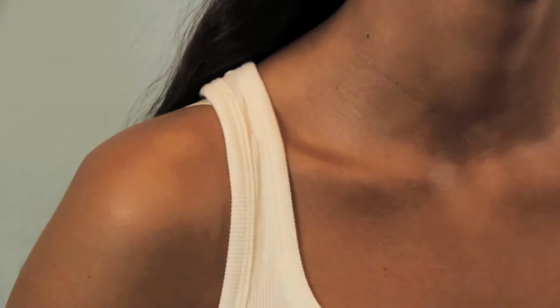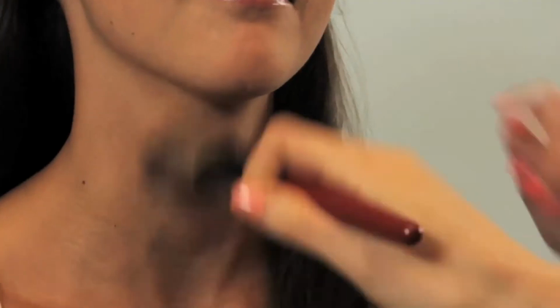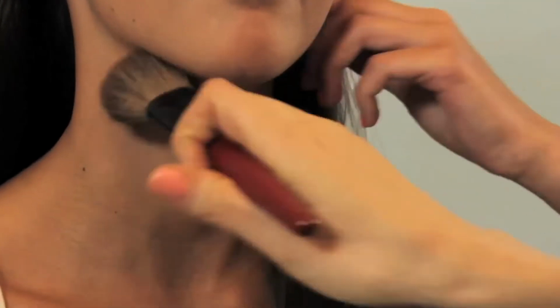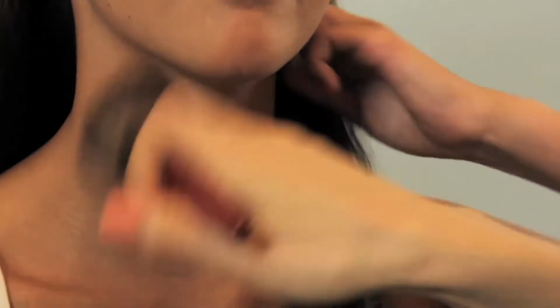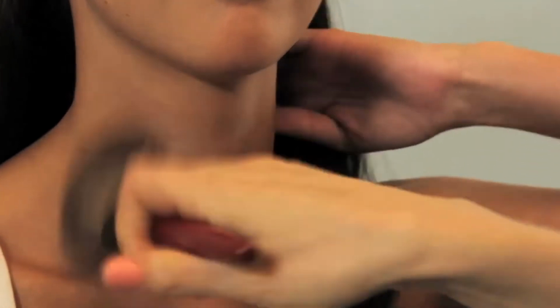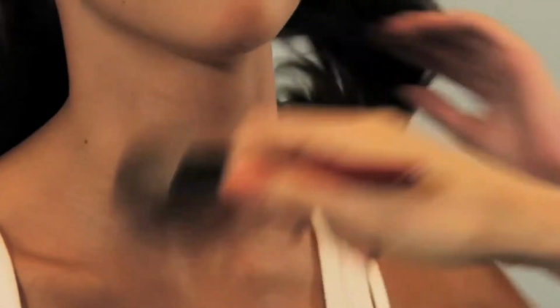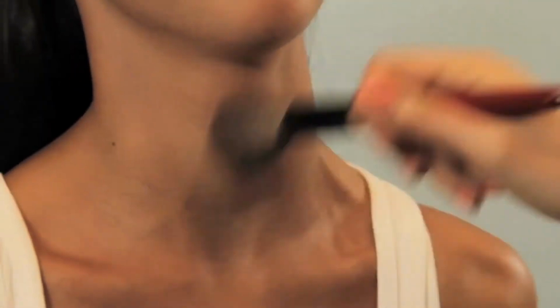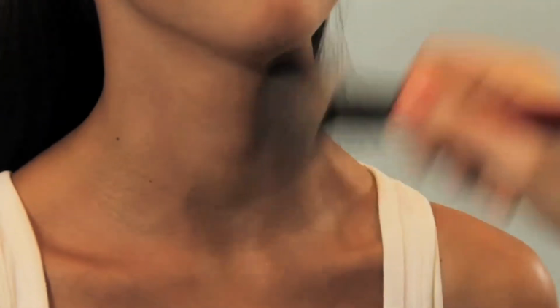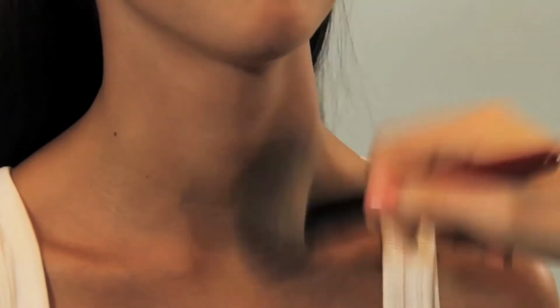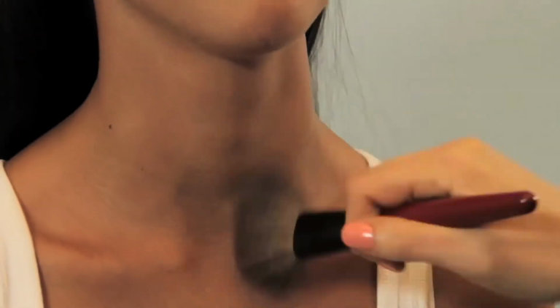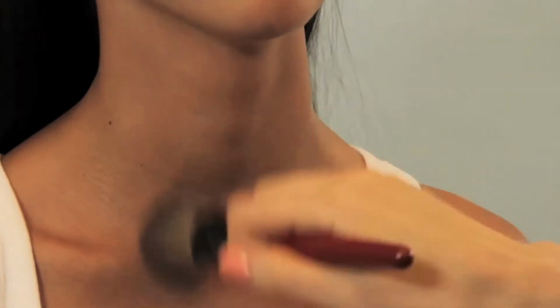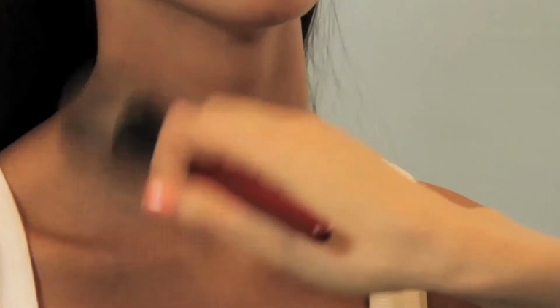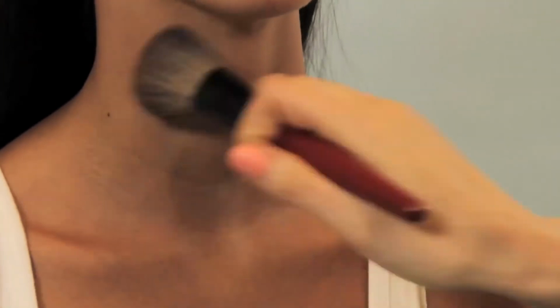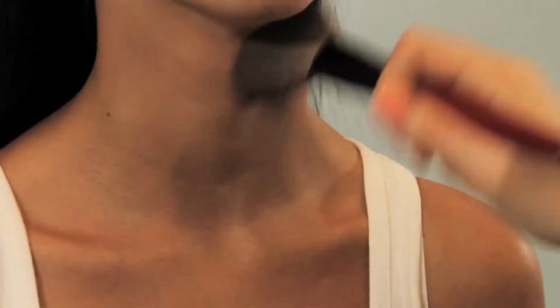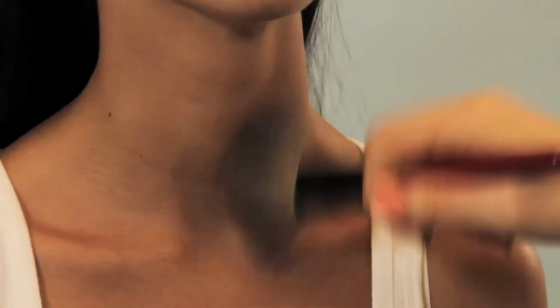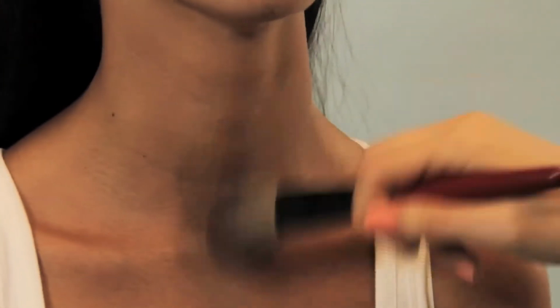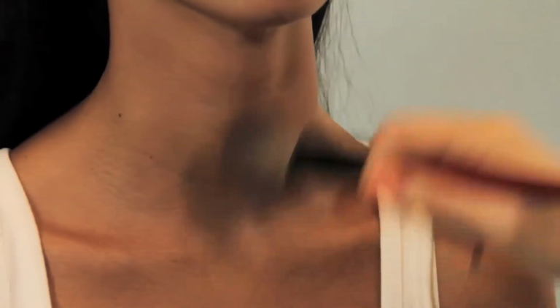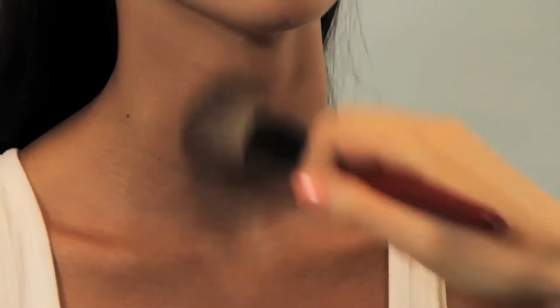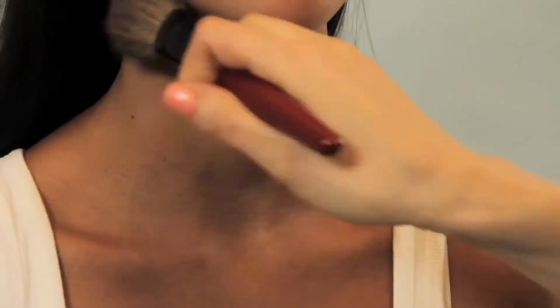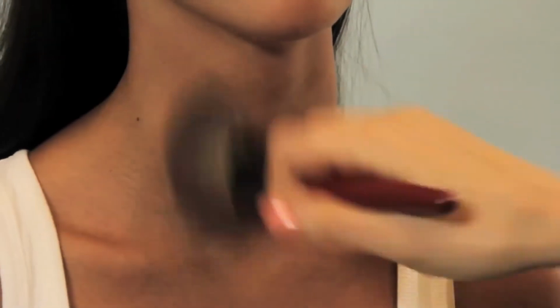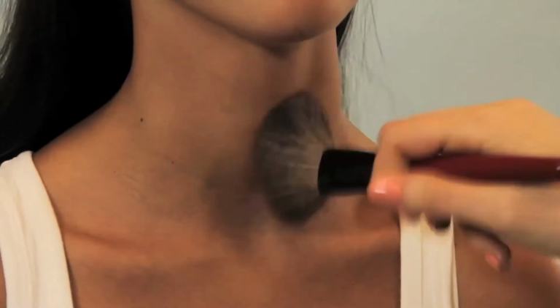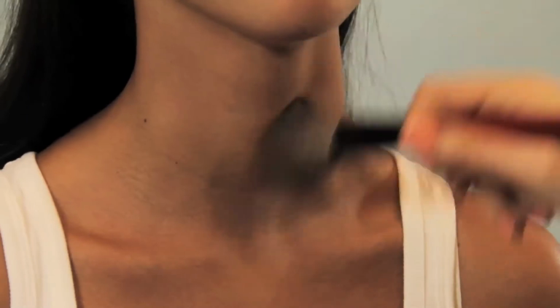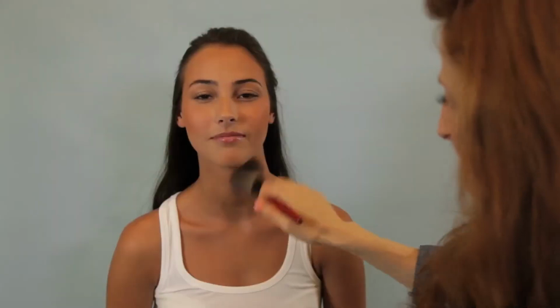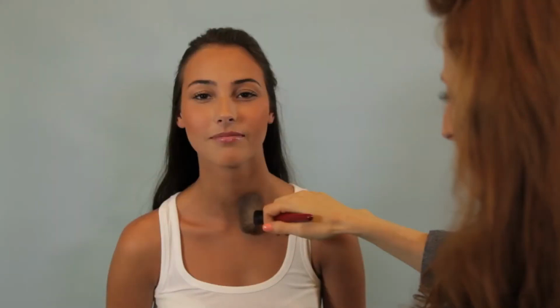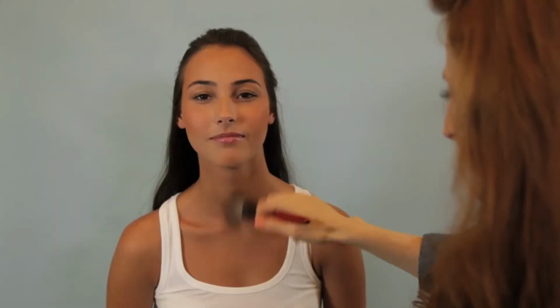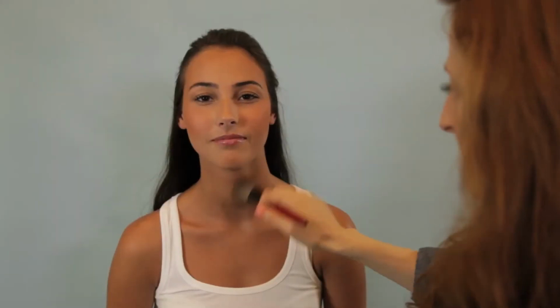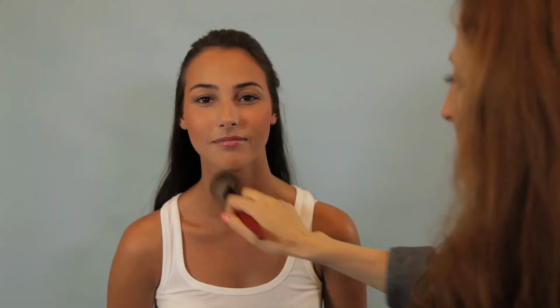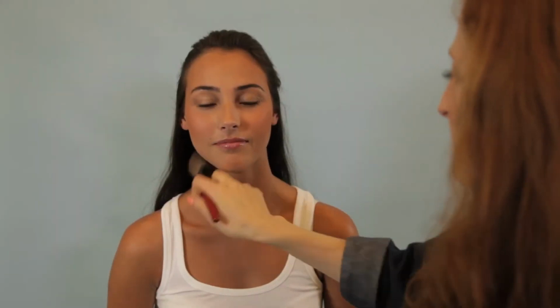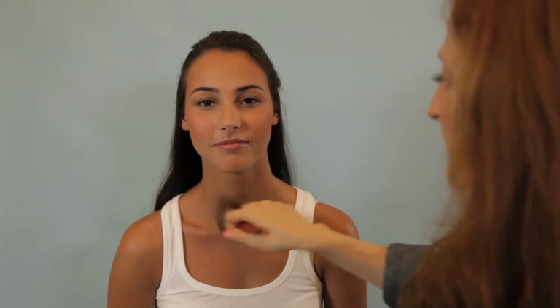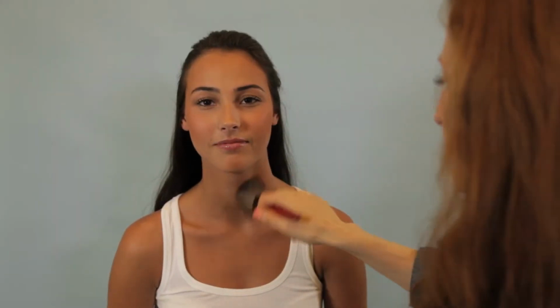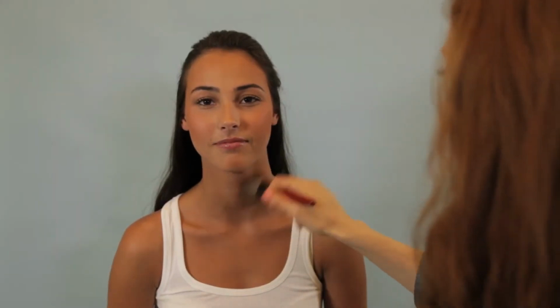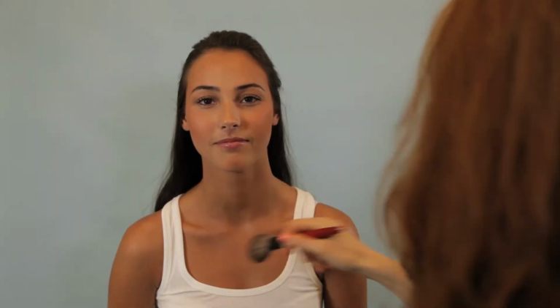It's also important to remember the spot on the neck right under the chin's shadow, so that you make sure you do not have that white neck and tan face look.